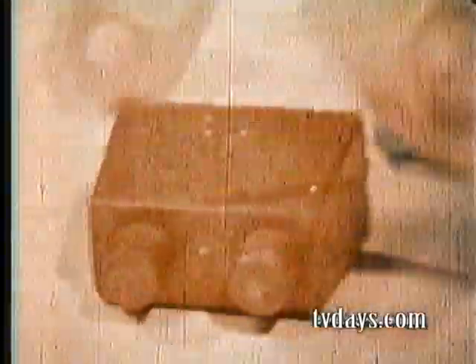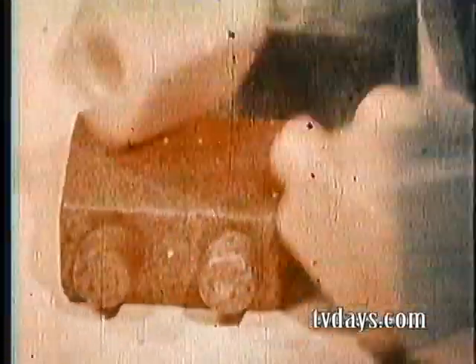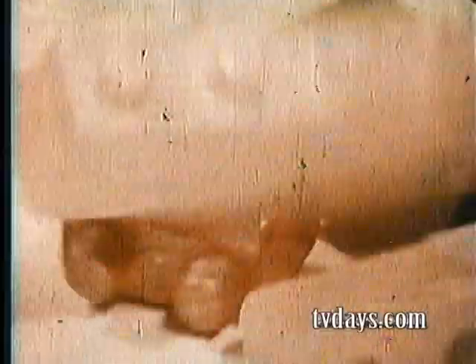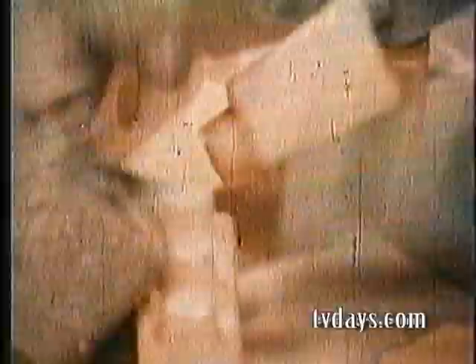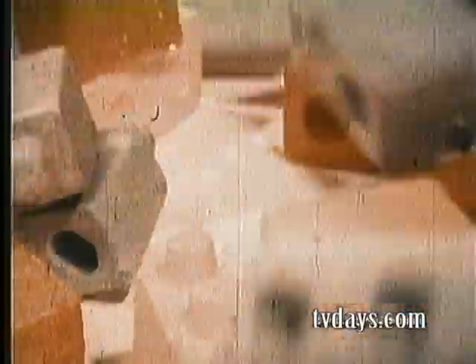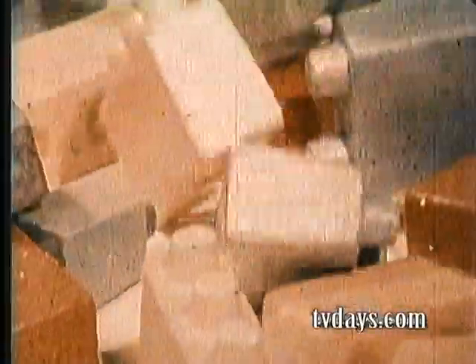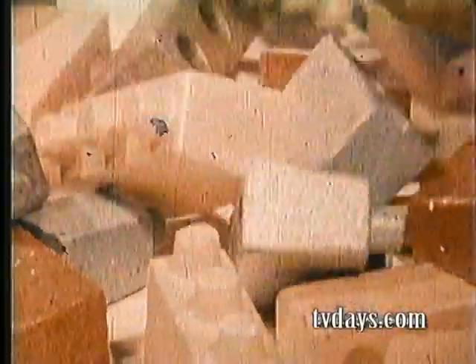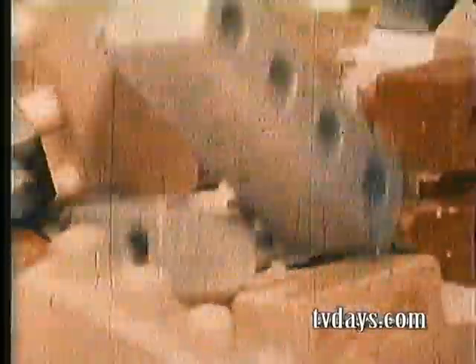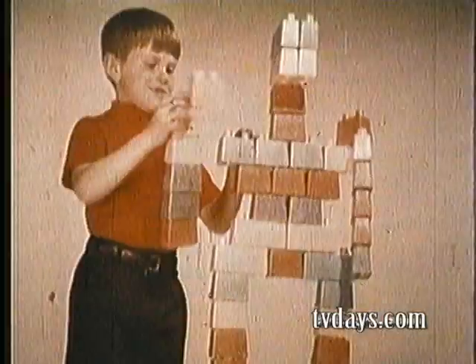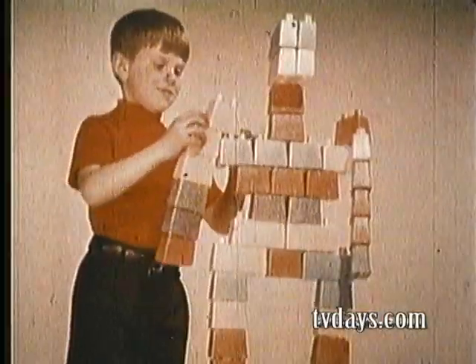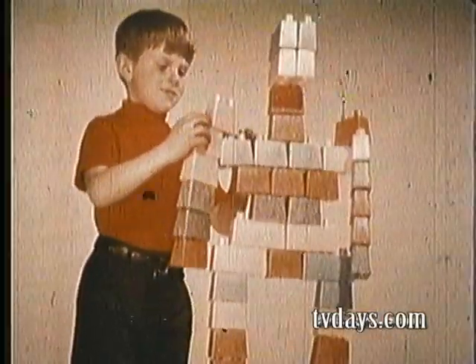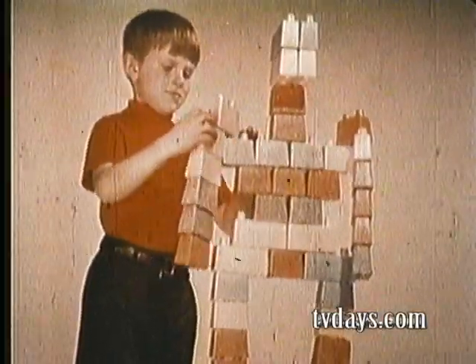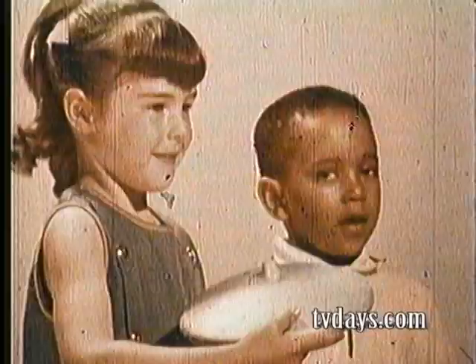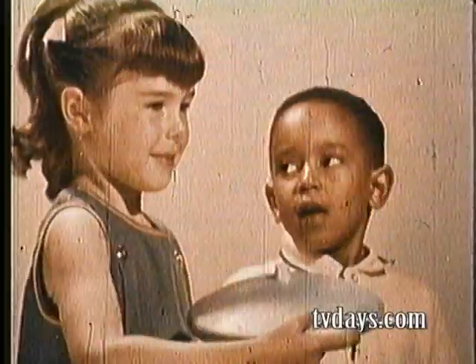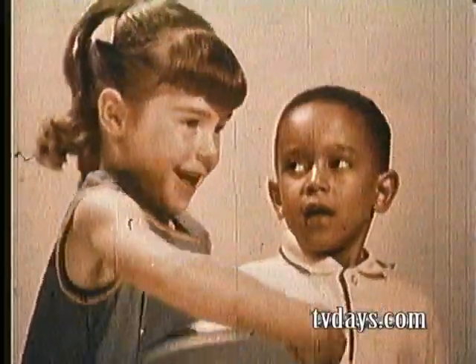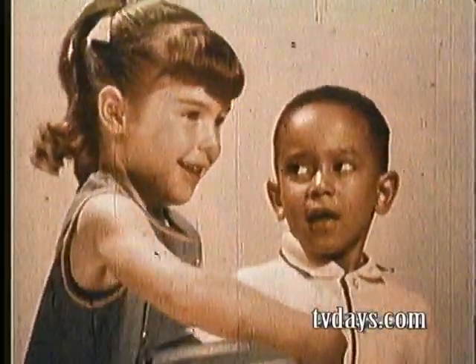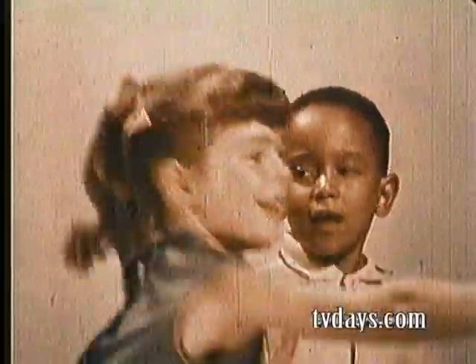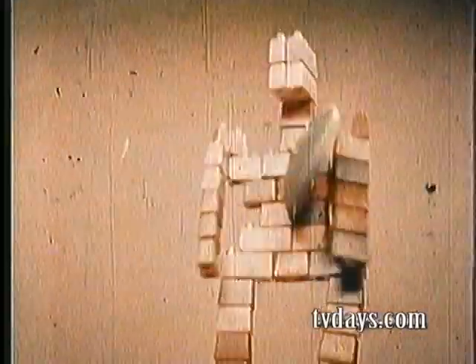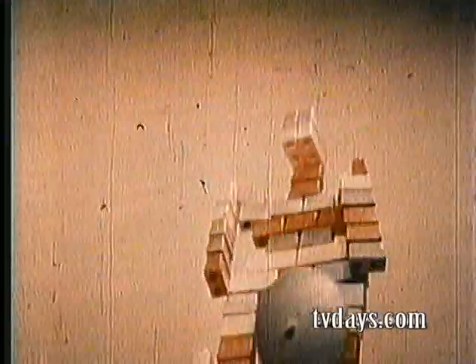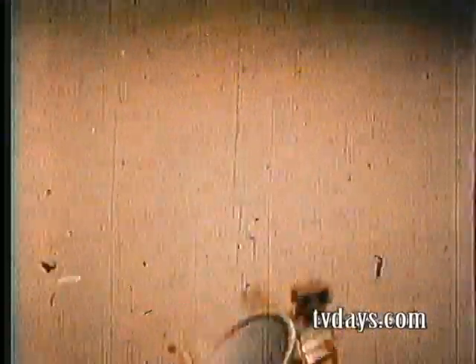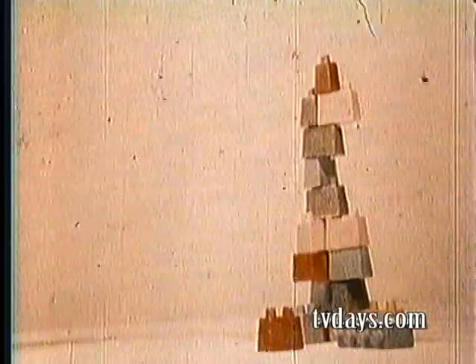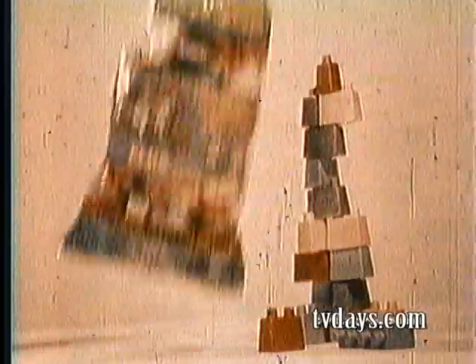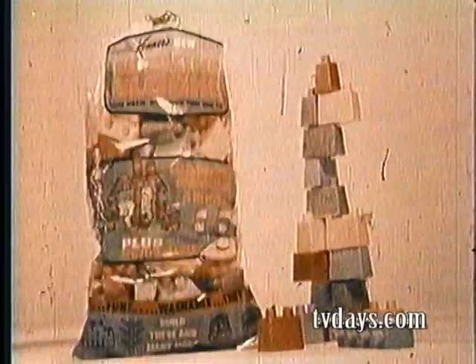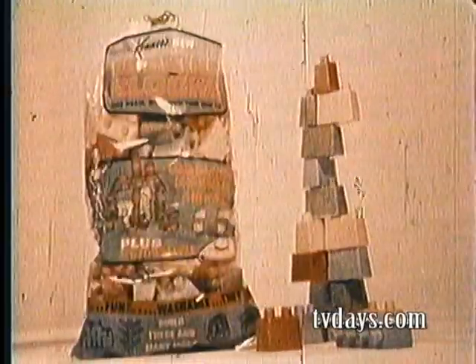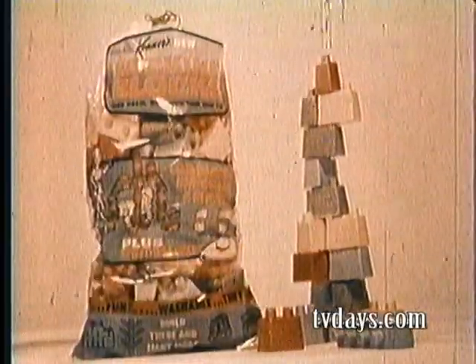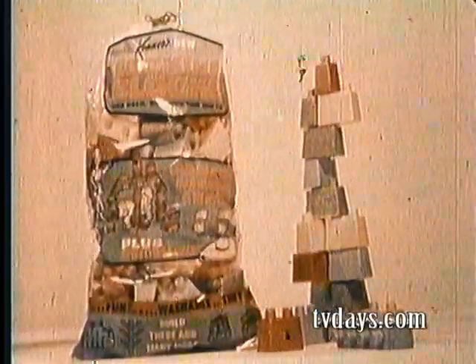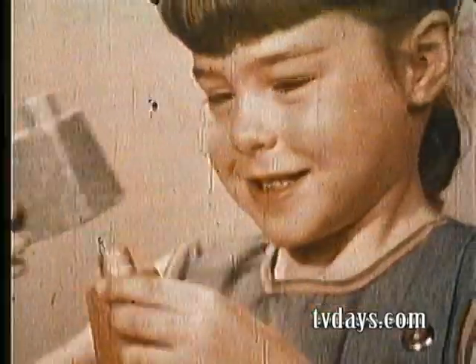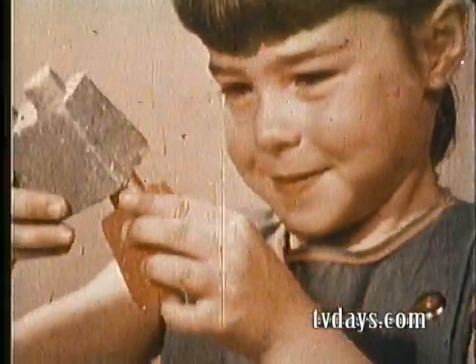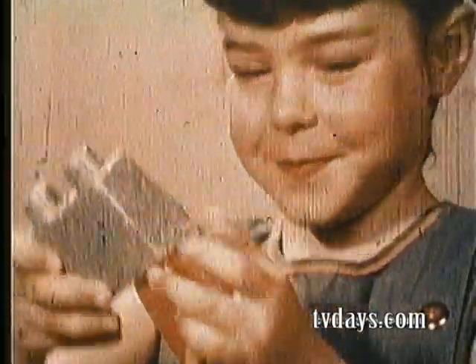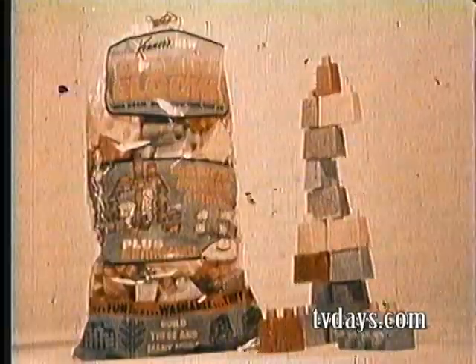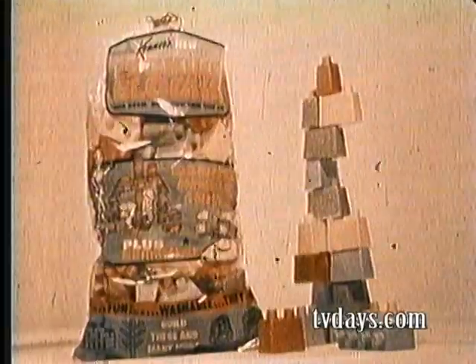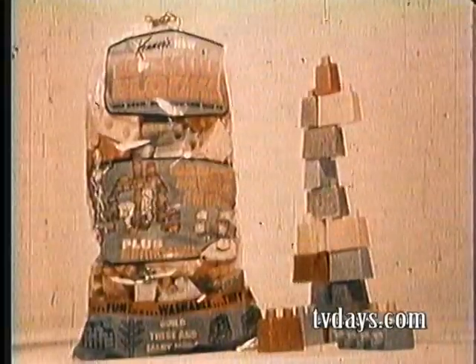Red, green, blue locking blocks. Build them up one at a time, then use the sailing saucer to knock them down. Have a bag full of fun. Locking Blocks by Kenner.